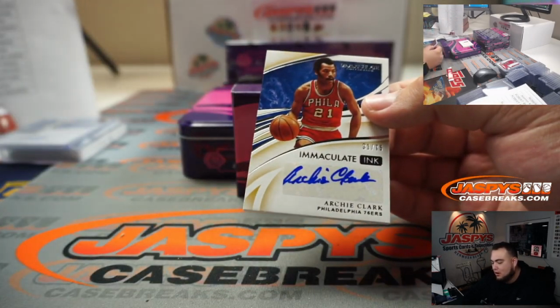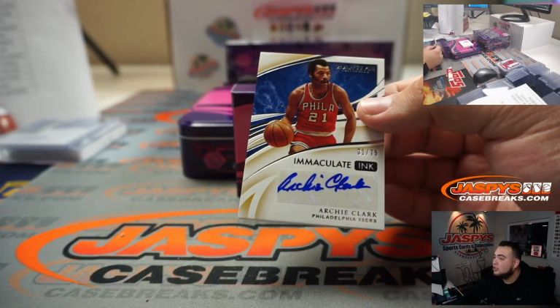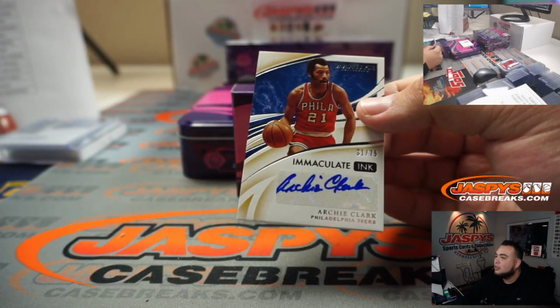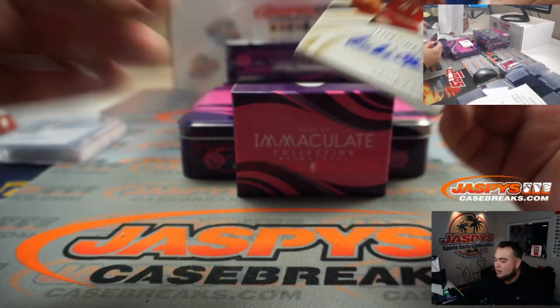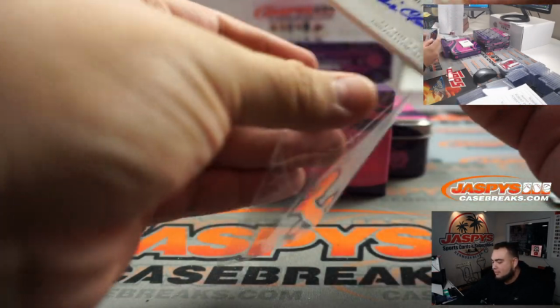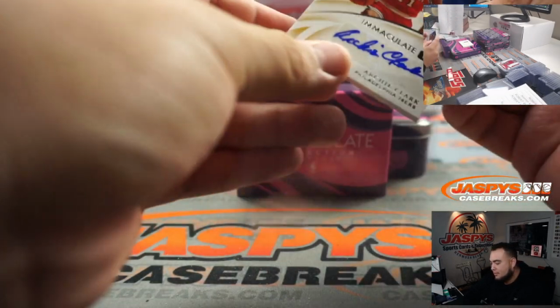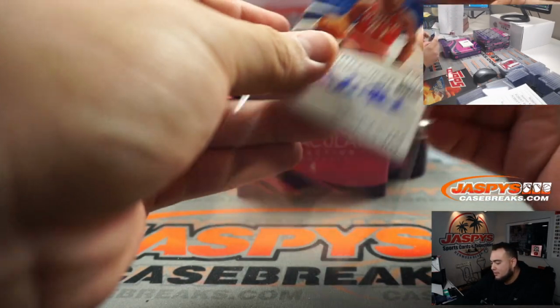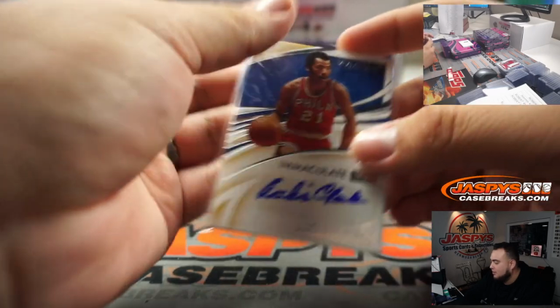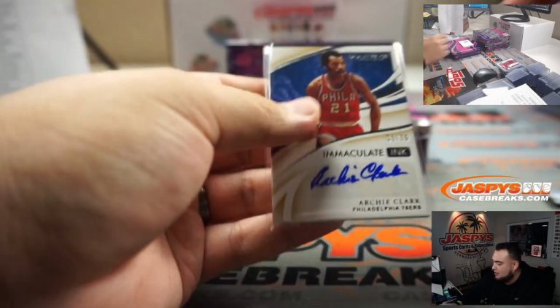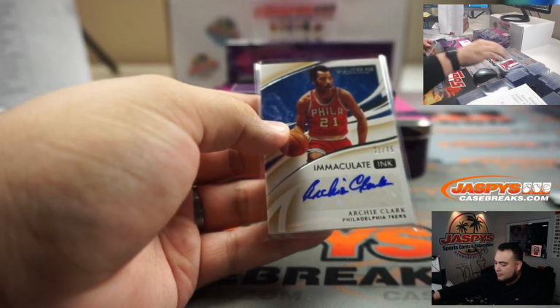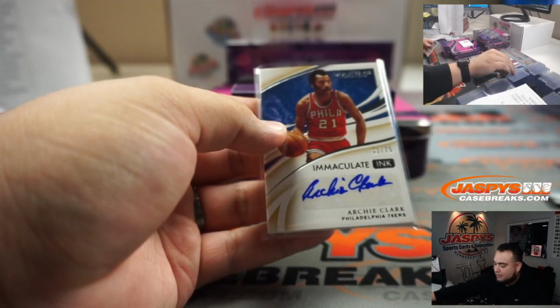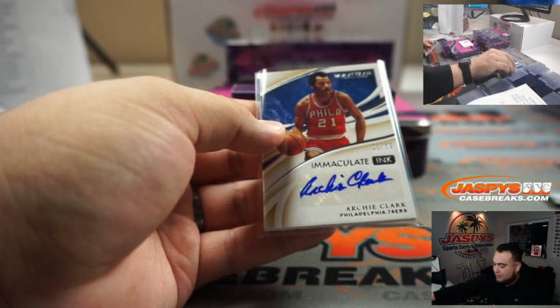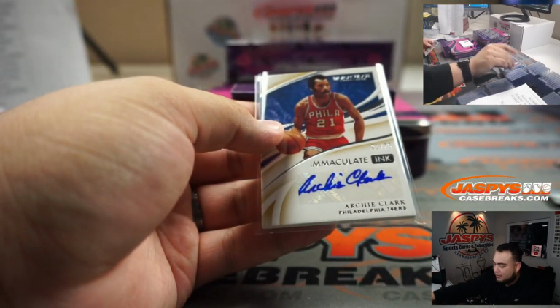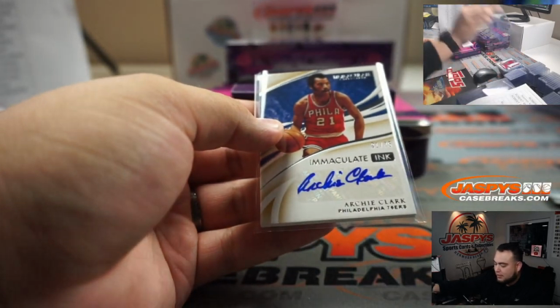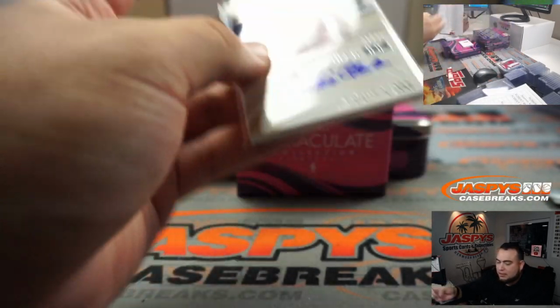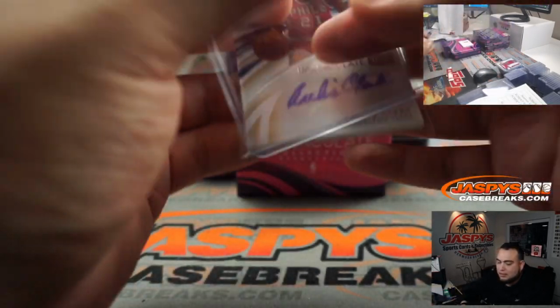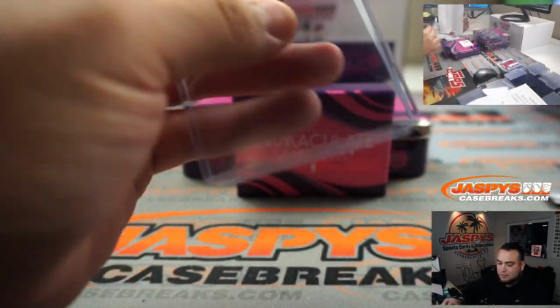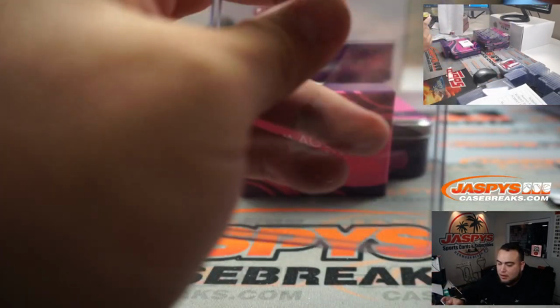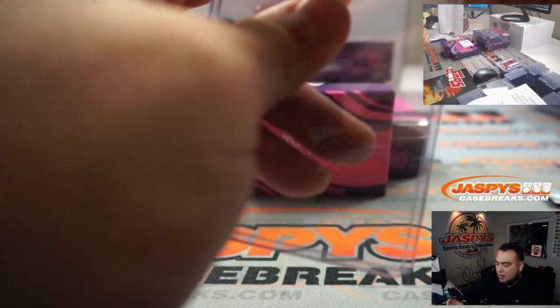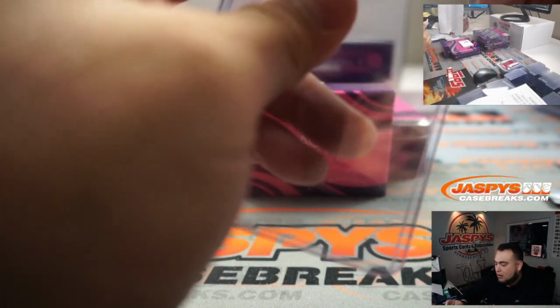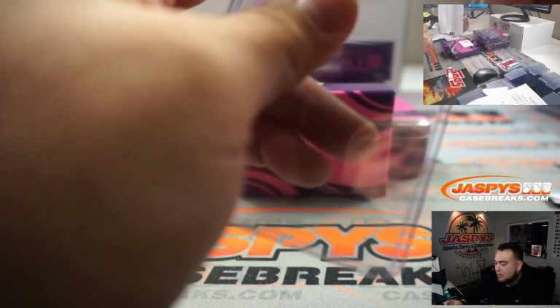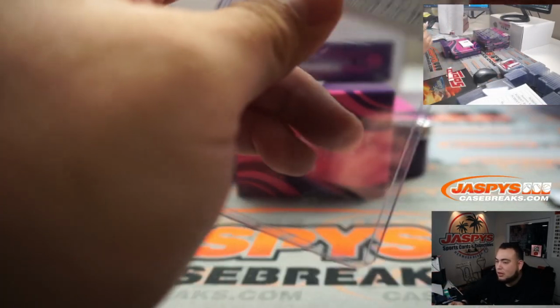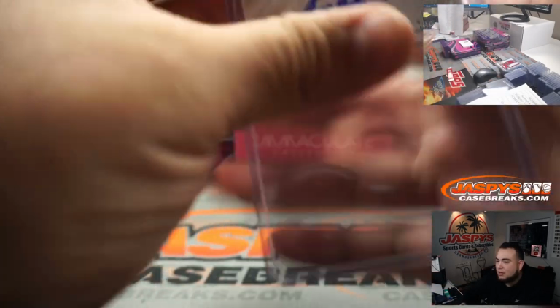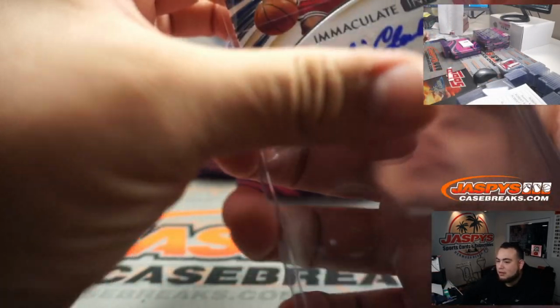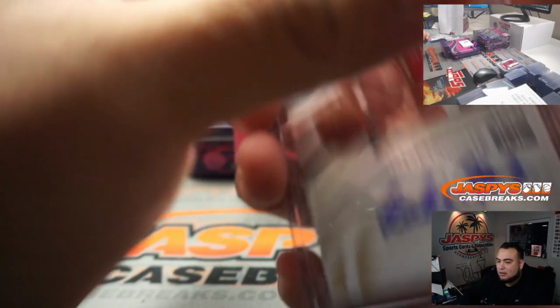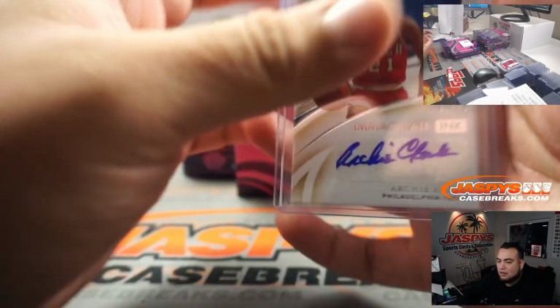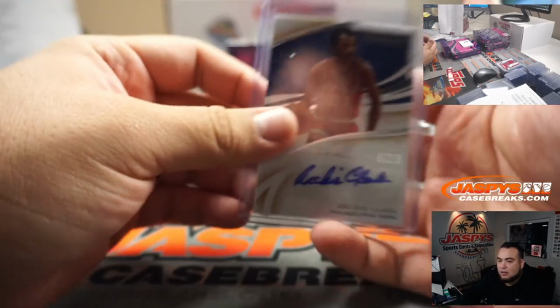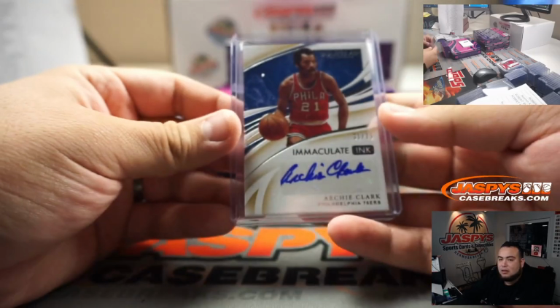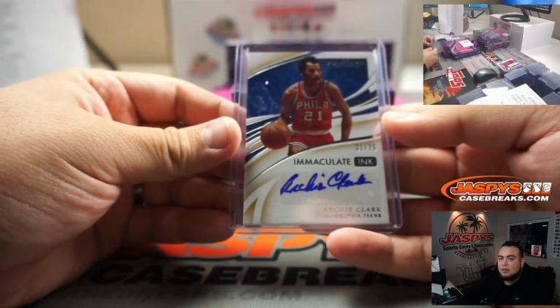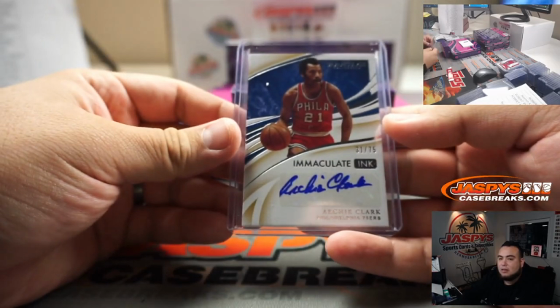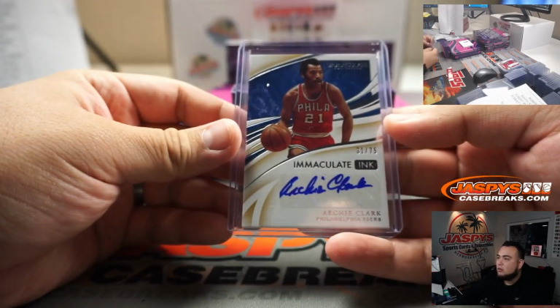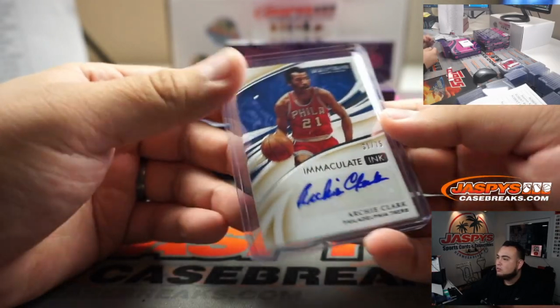Archie Clark, out of 75, for the Philadelphia 76ers. RMB one — that's So Men.